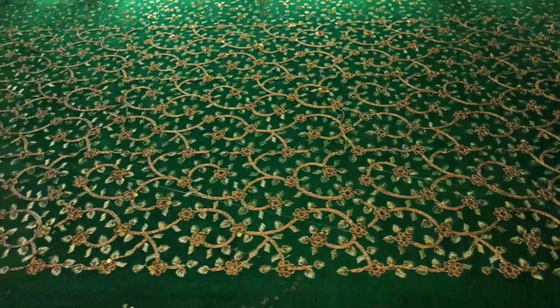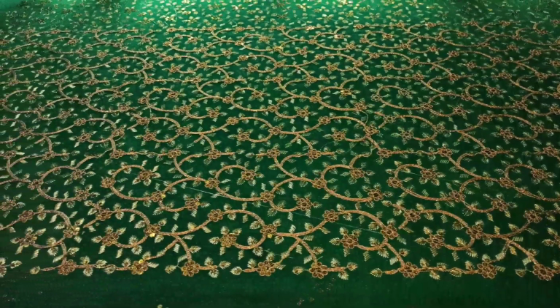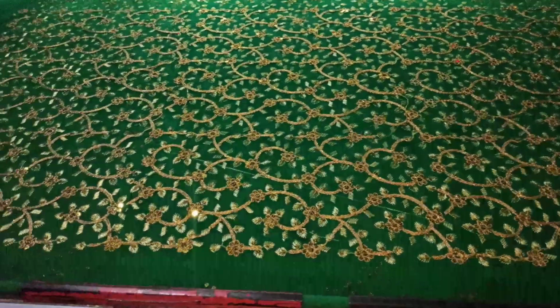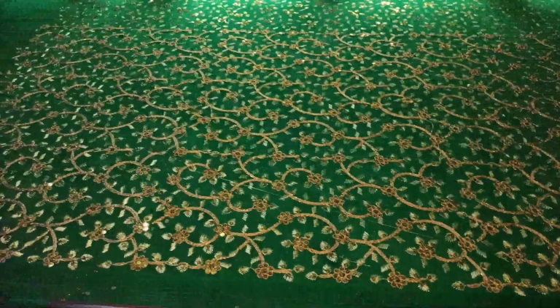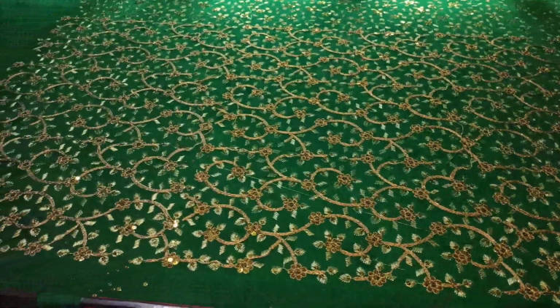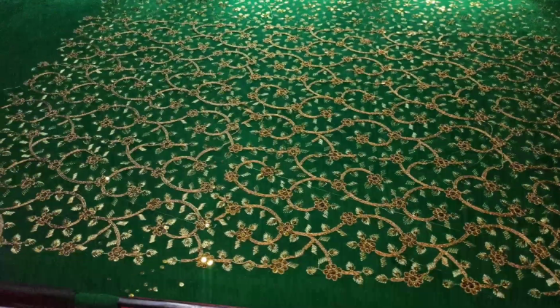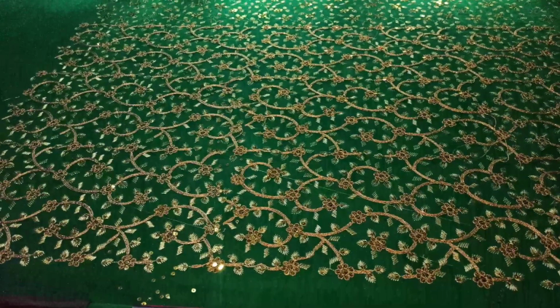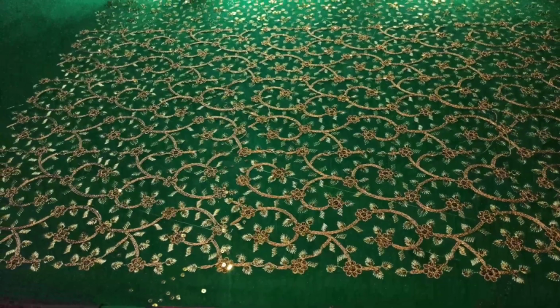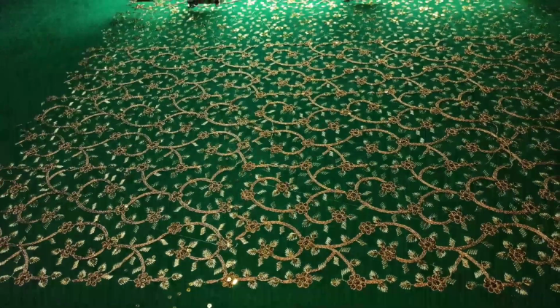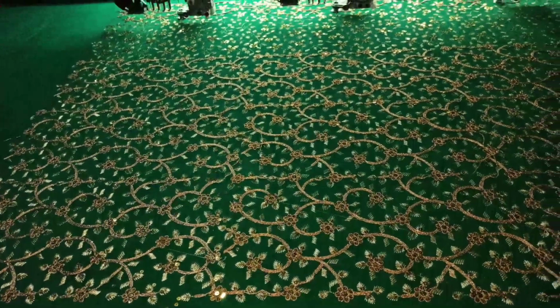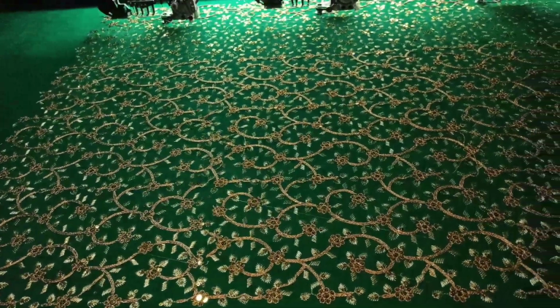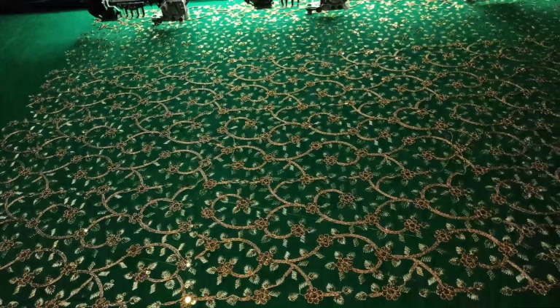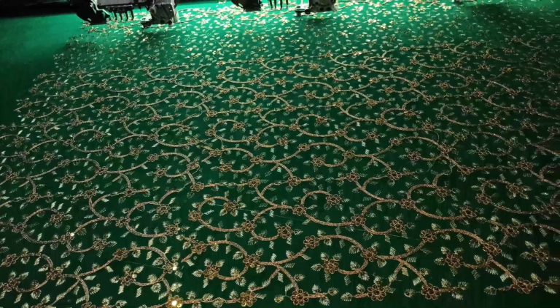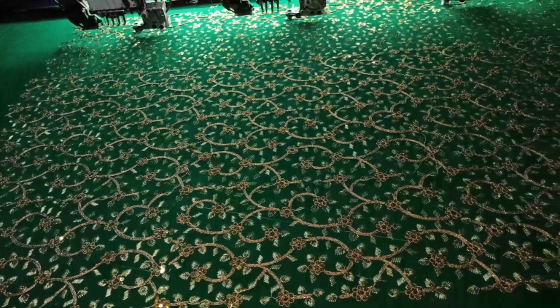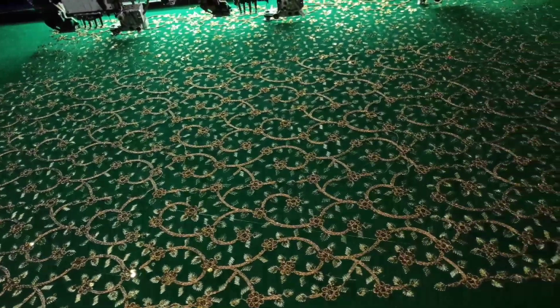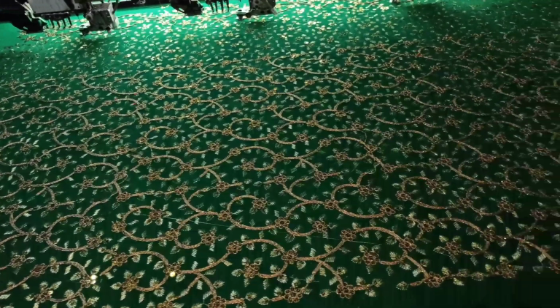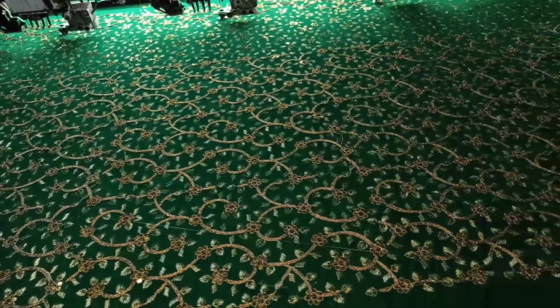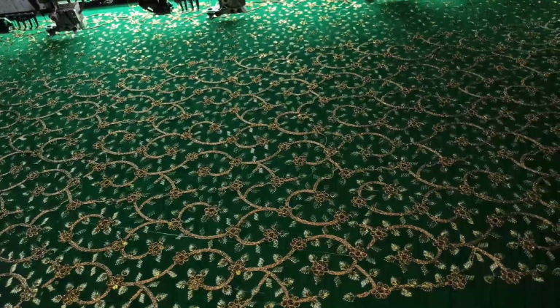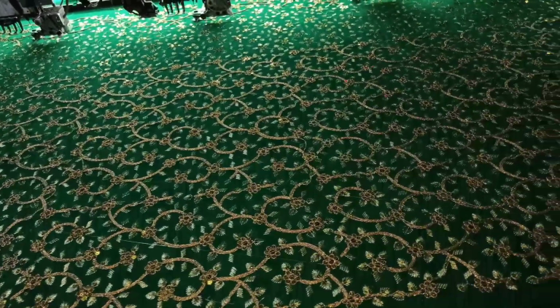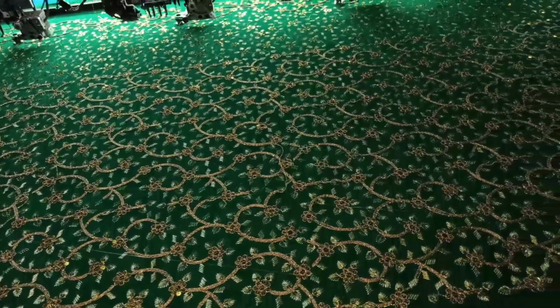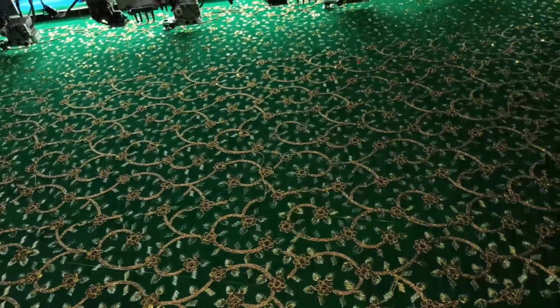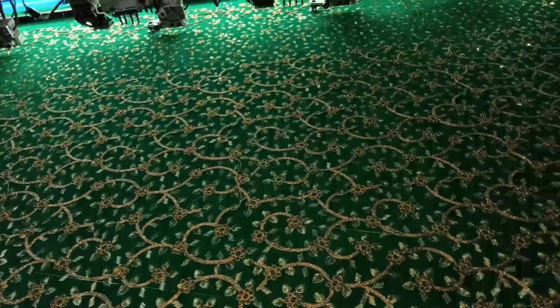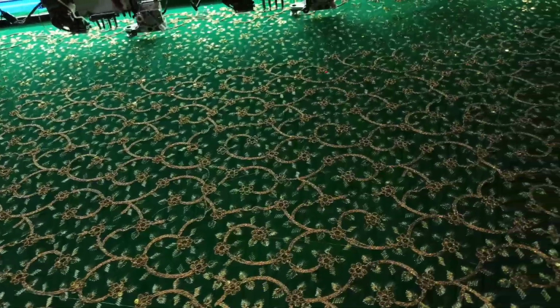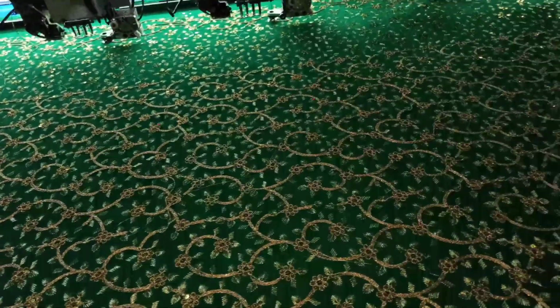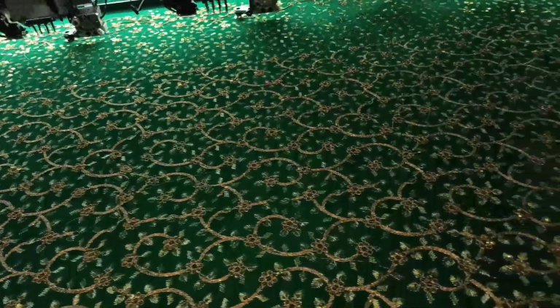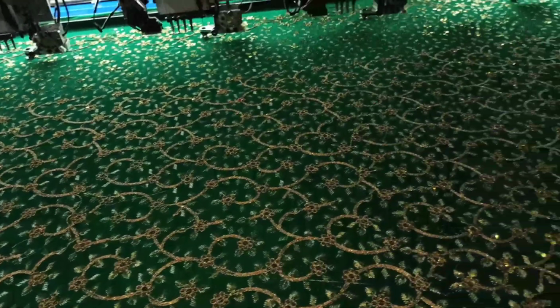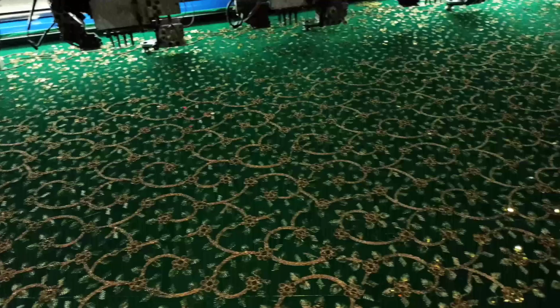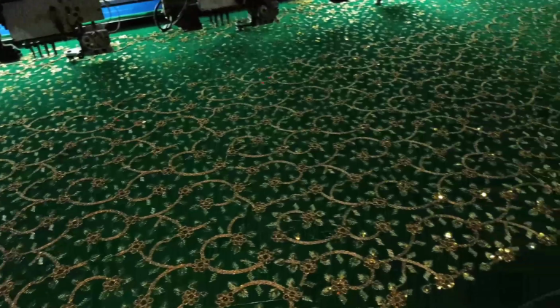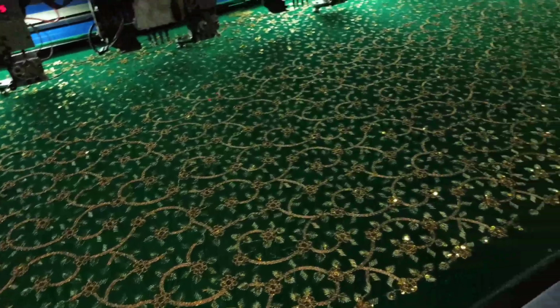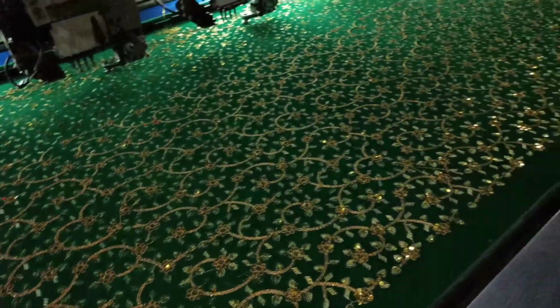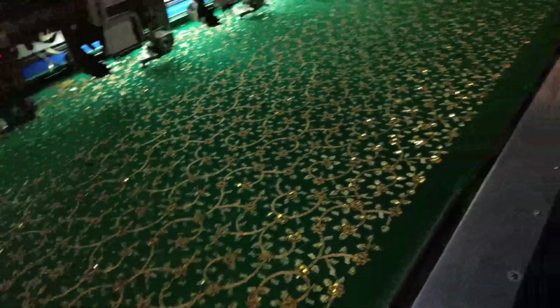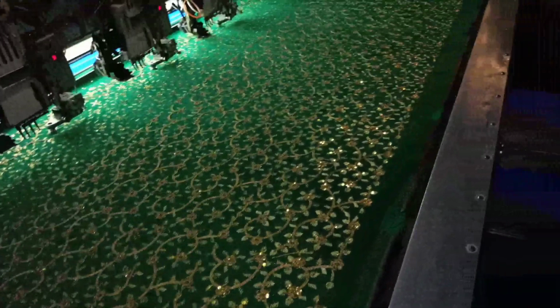When threads get caught in the machine, that's why the machine stops. Once you connect the threads again, you can restart the machine and the design process on the saree continues.